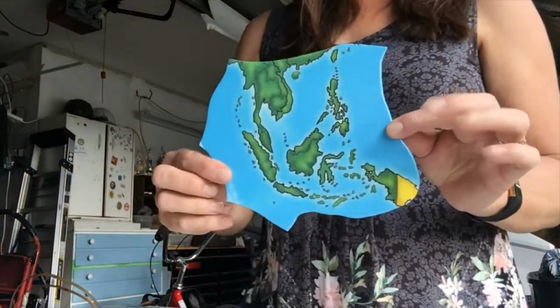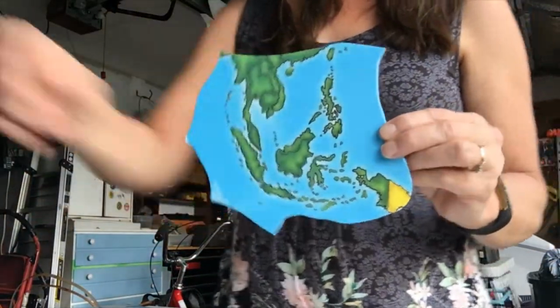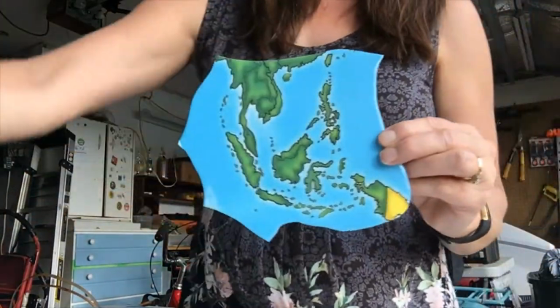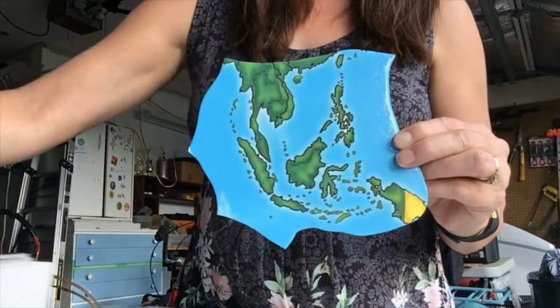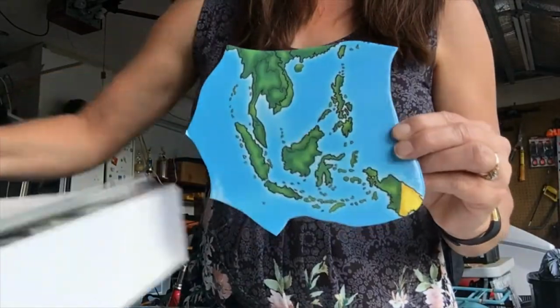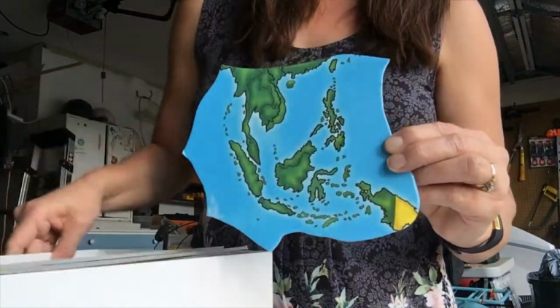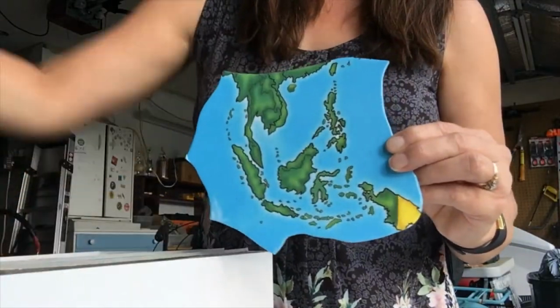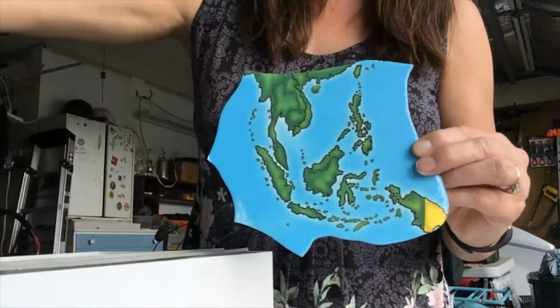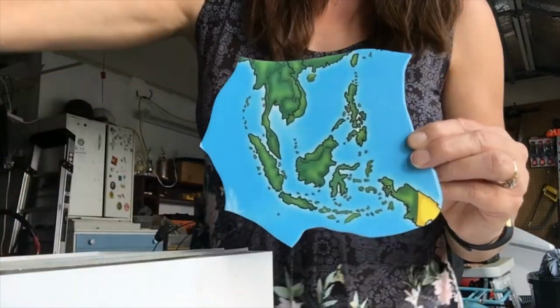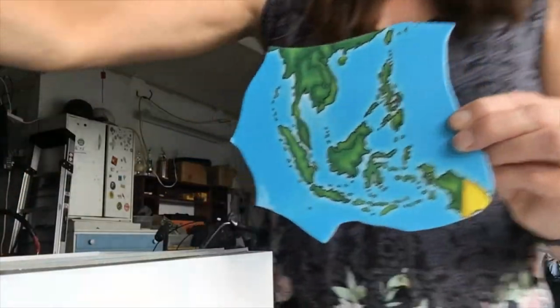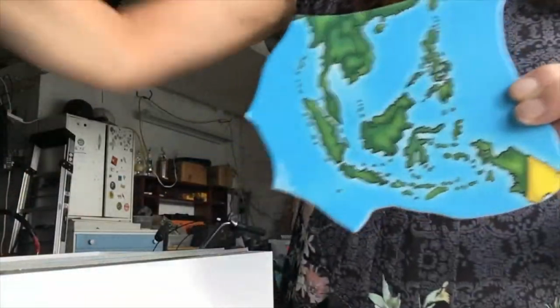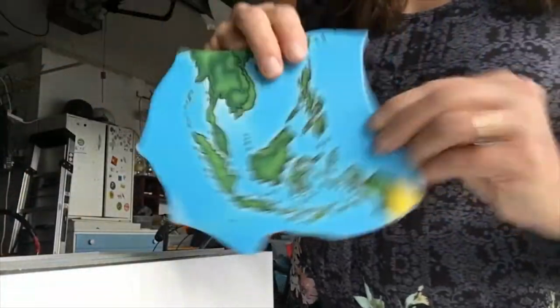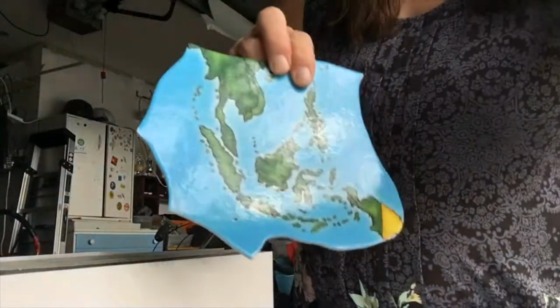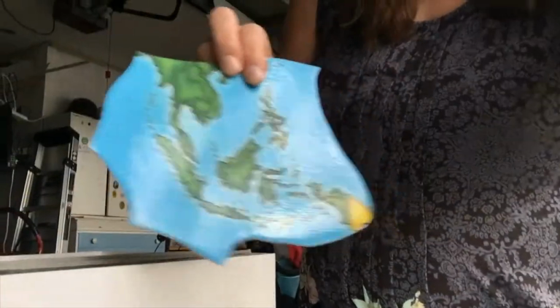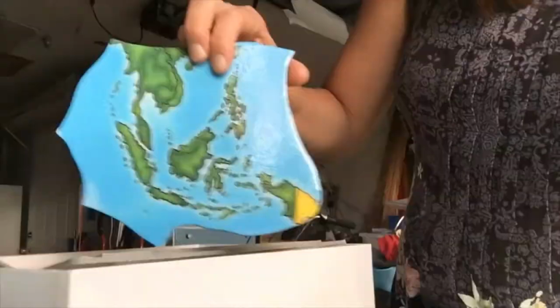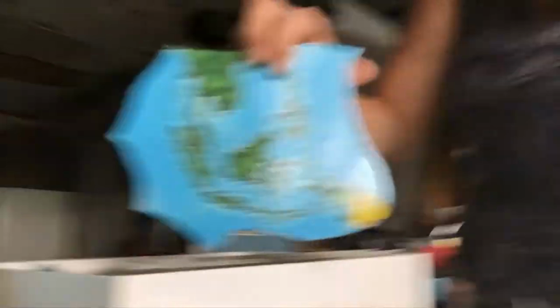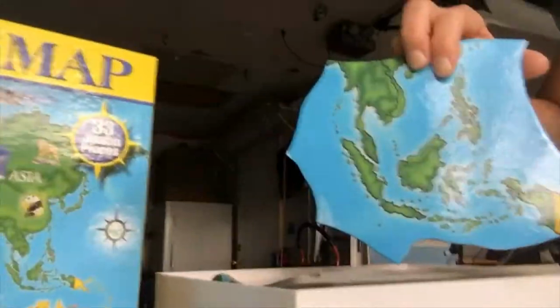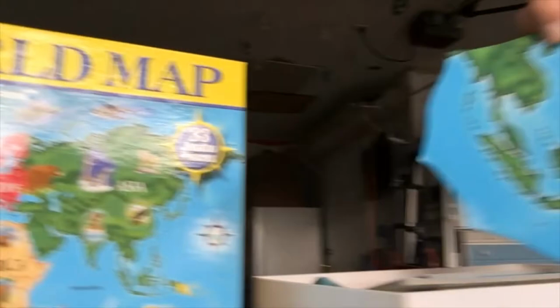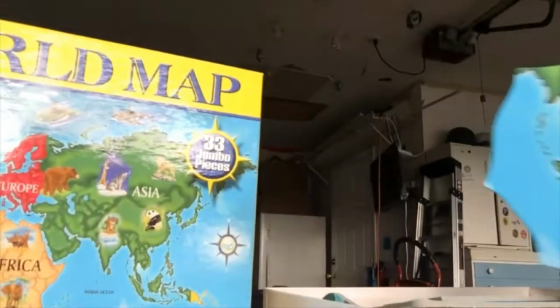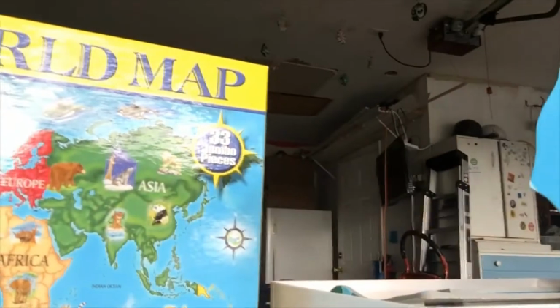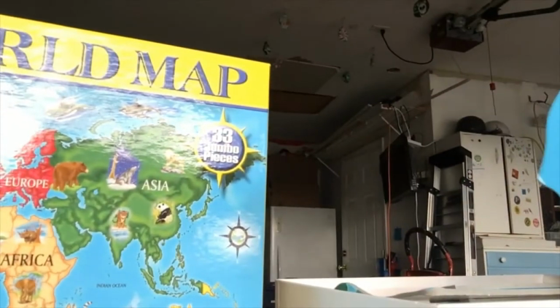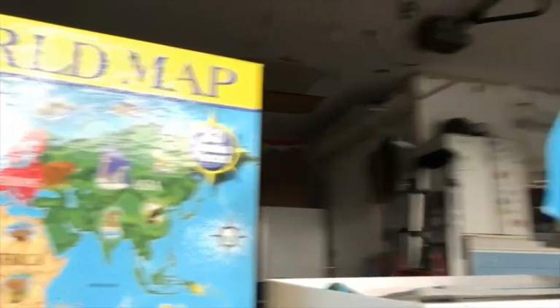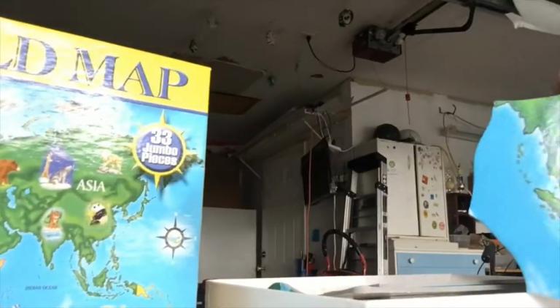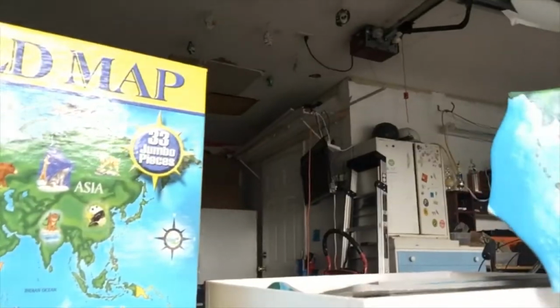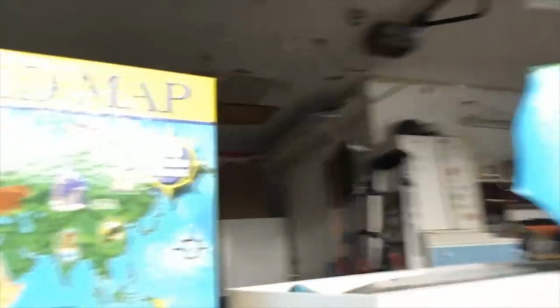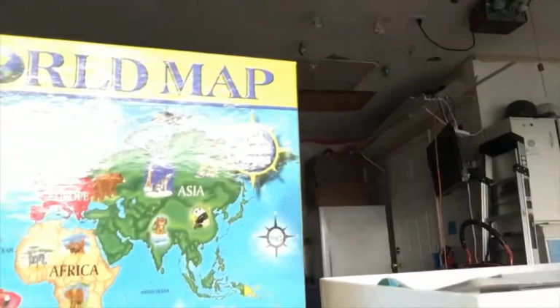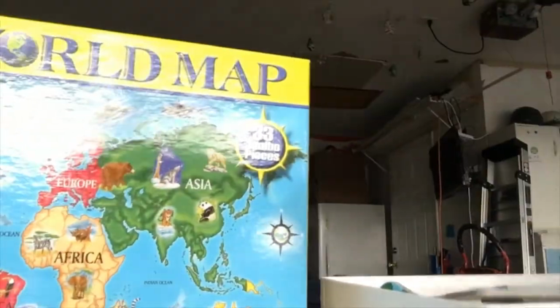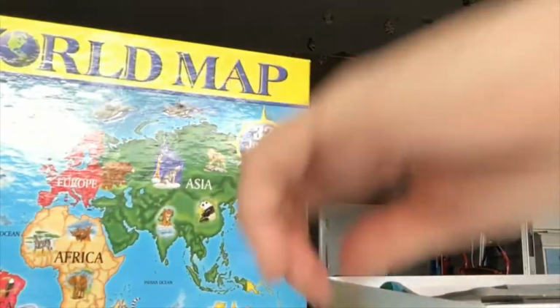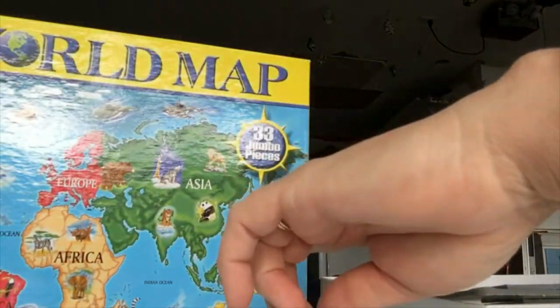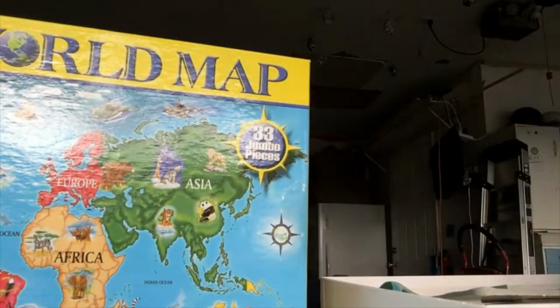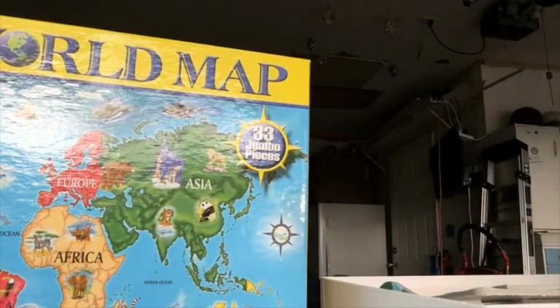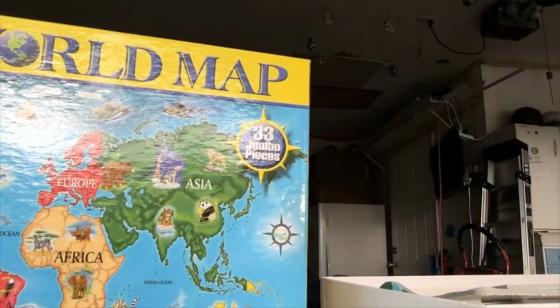There's a whole bunch of islands. Let's just look at the picture of the map here, and we'll see where that matches — it looks like it's somewhere above Australia.